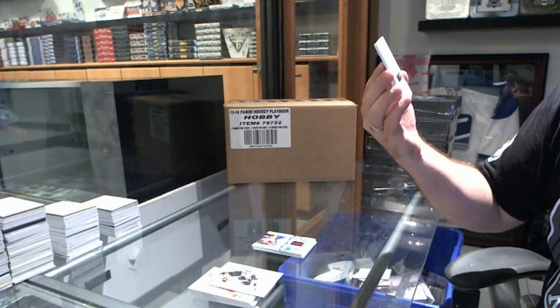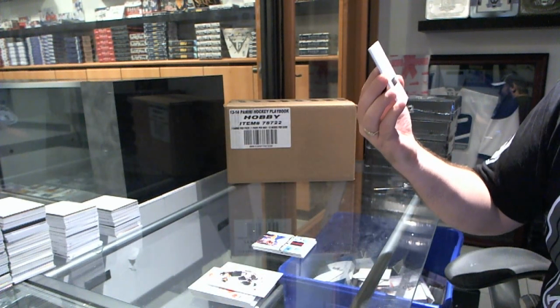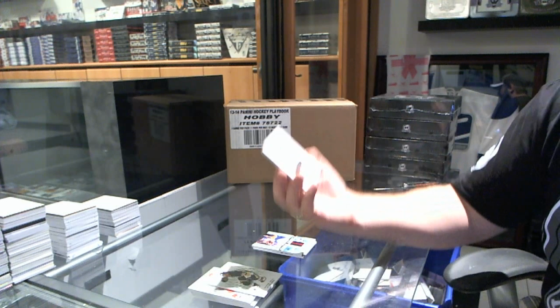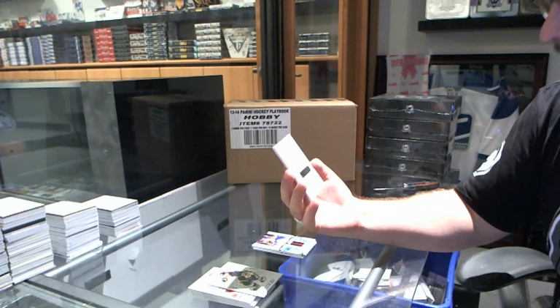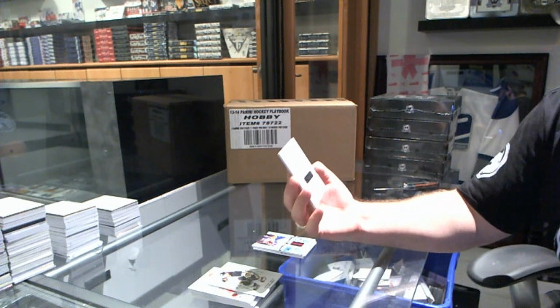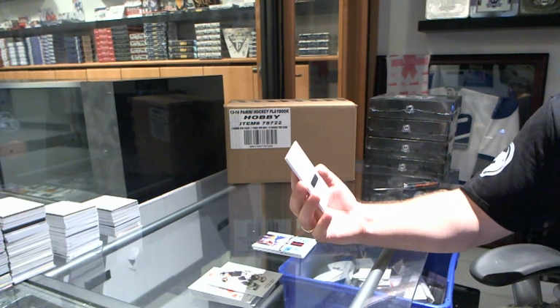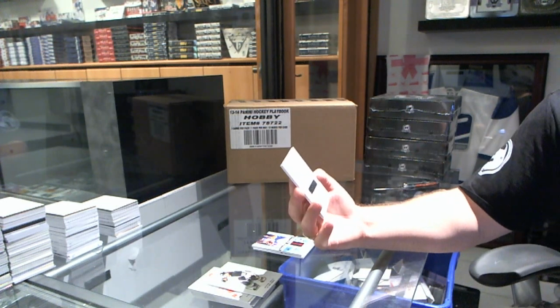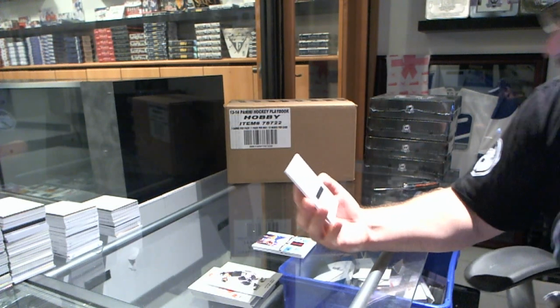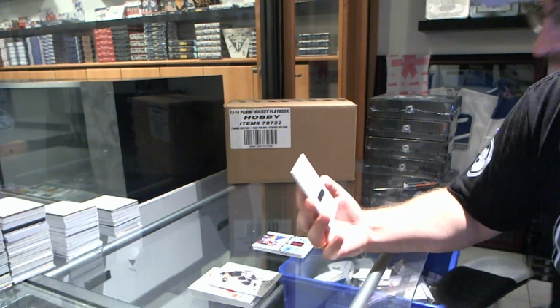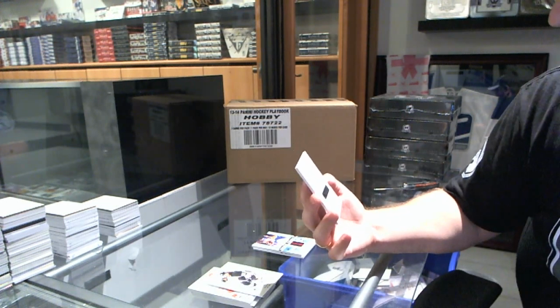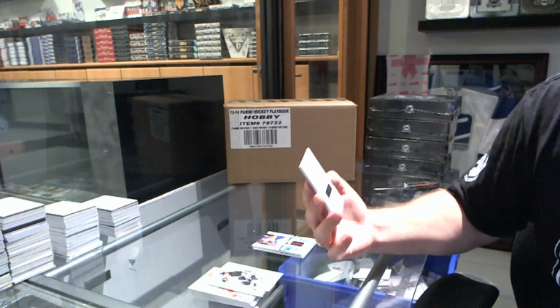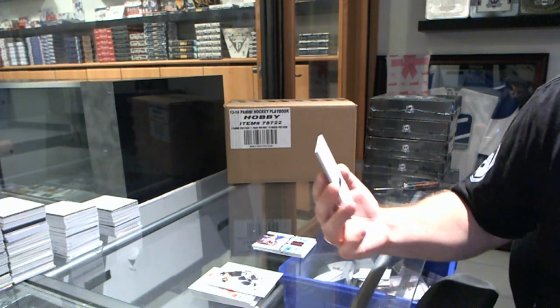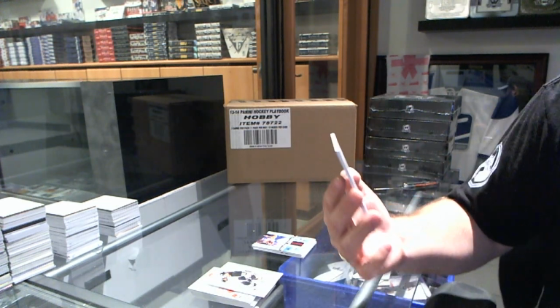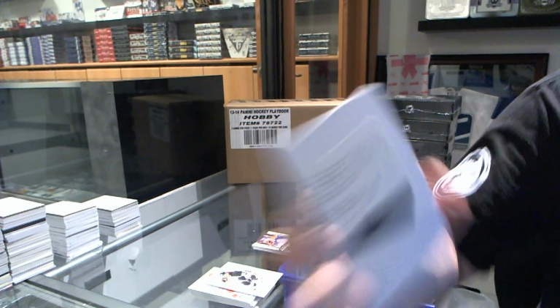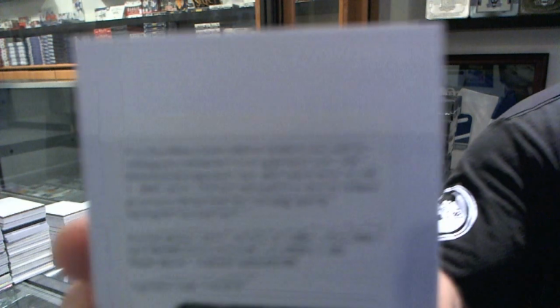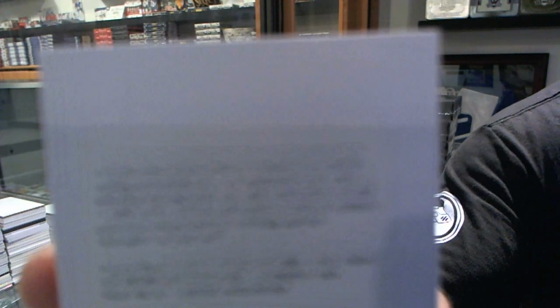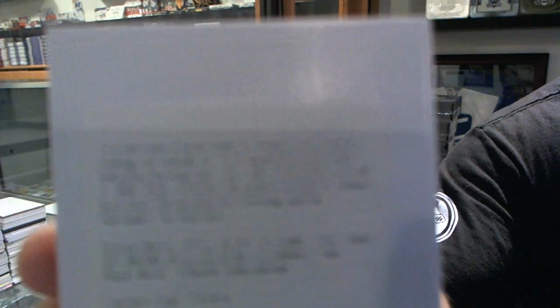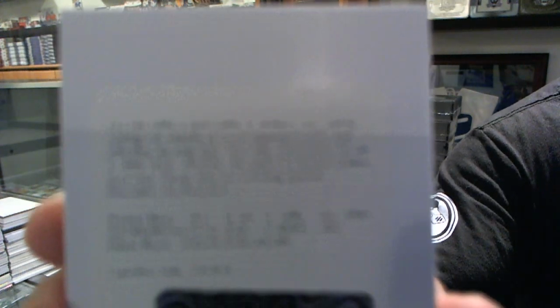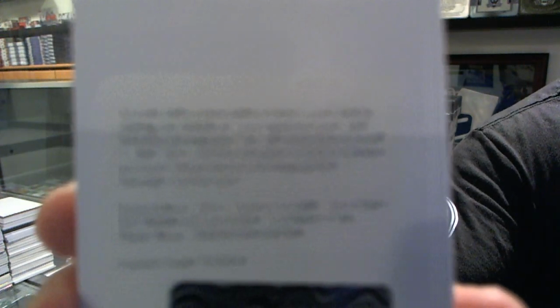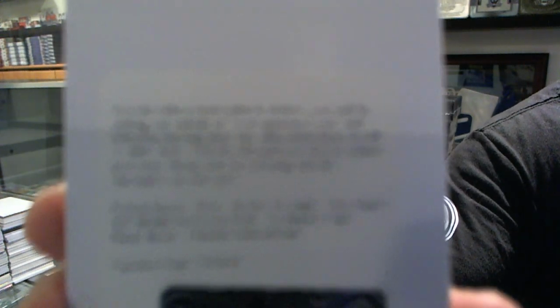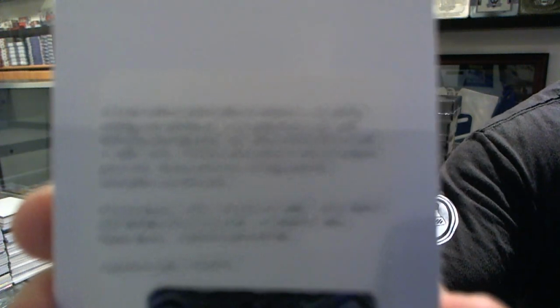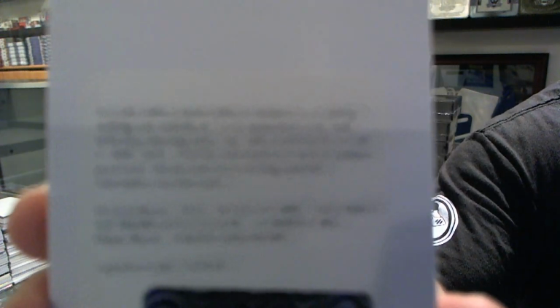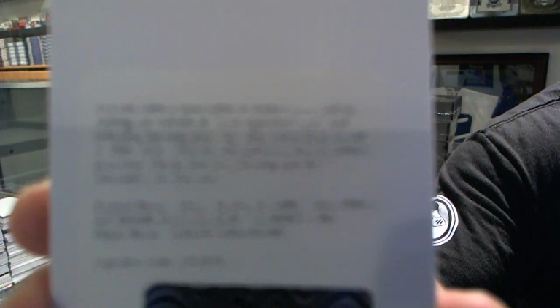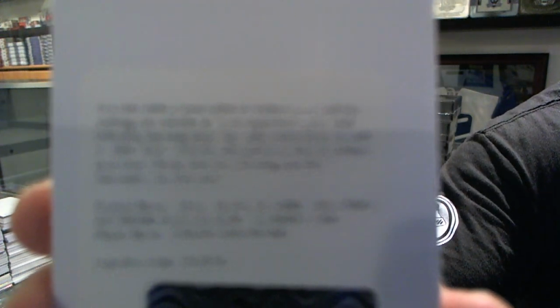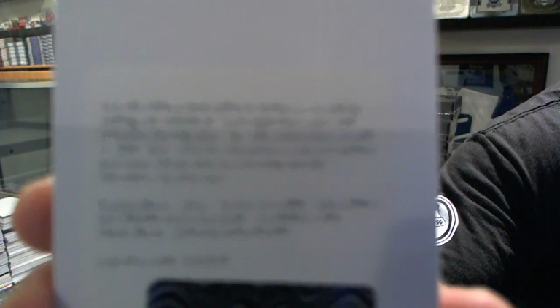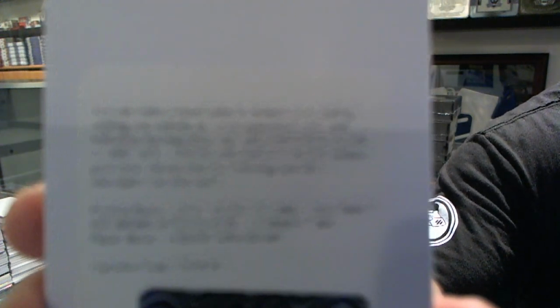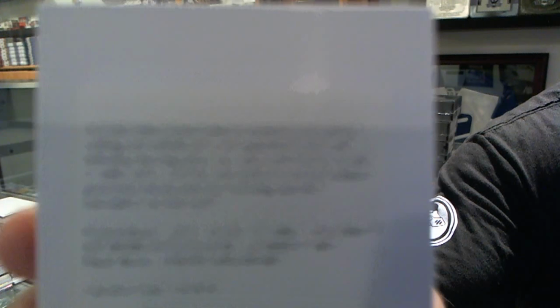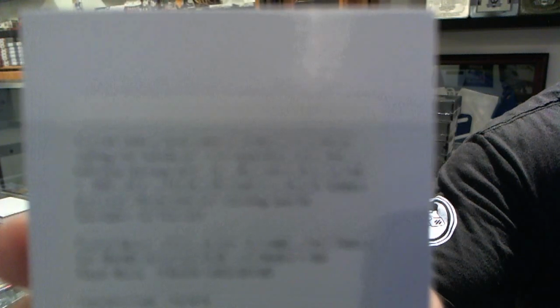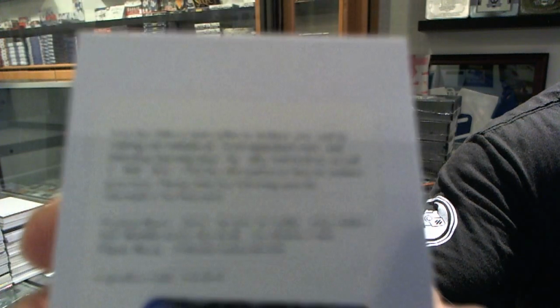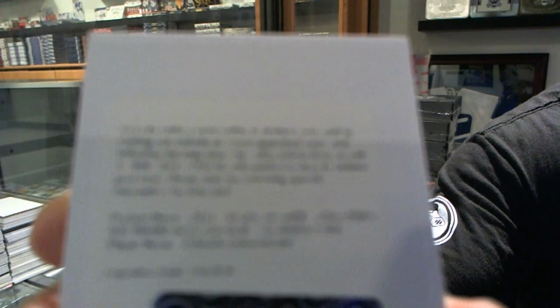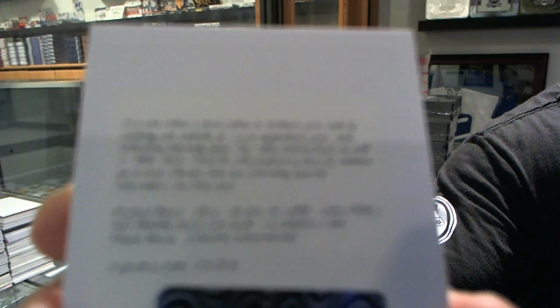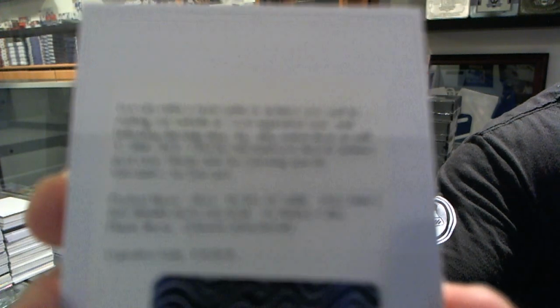And we've got a Draft Day Marks autograph of Zemgus Girgensons. Not too shabby.